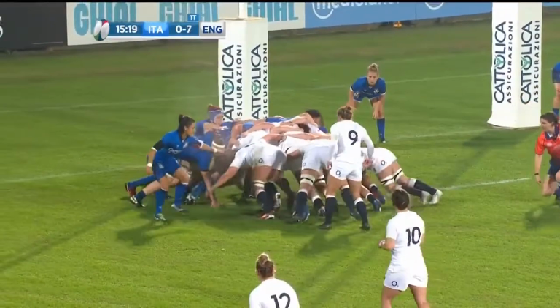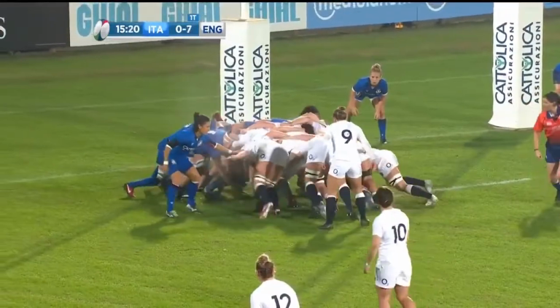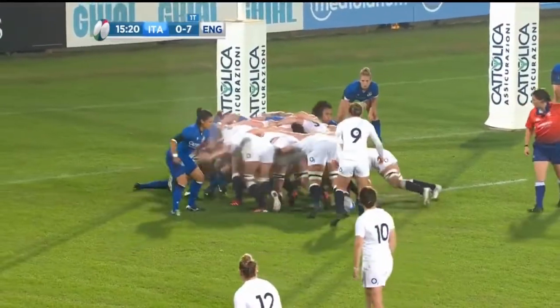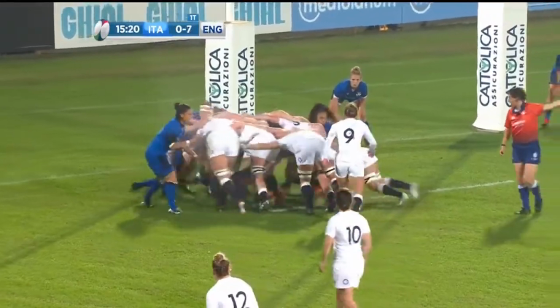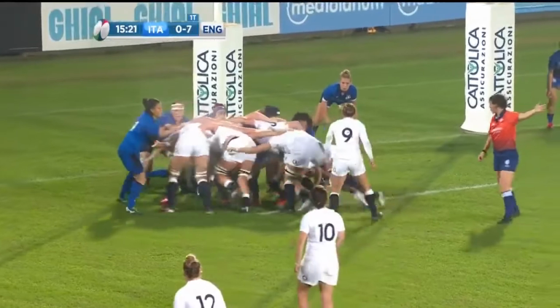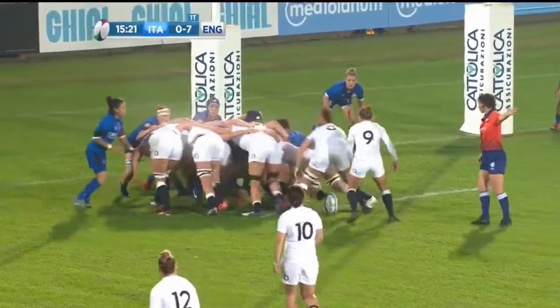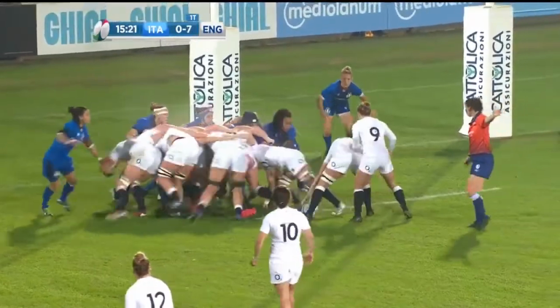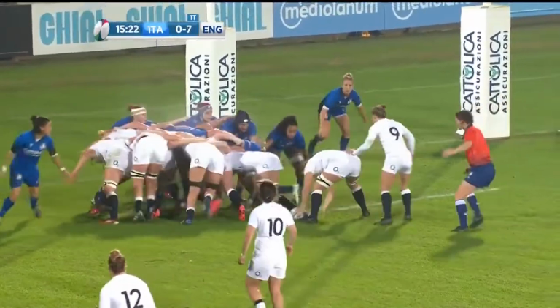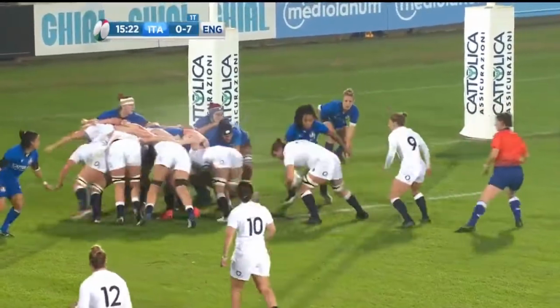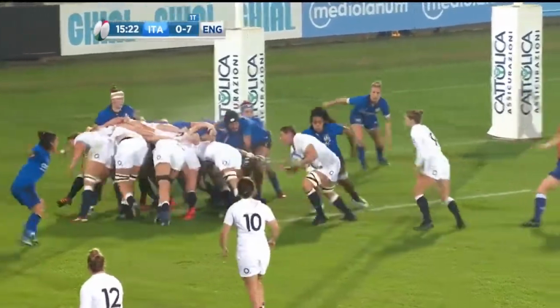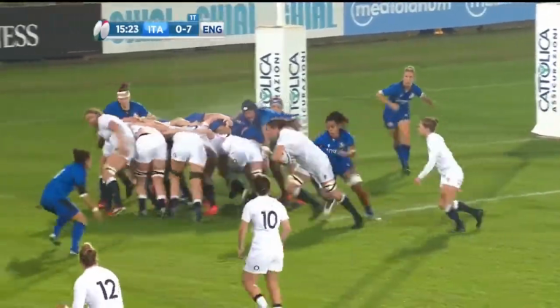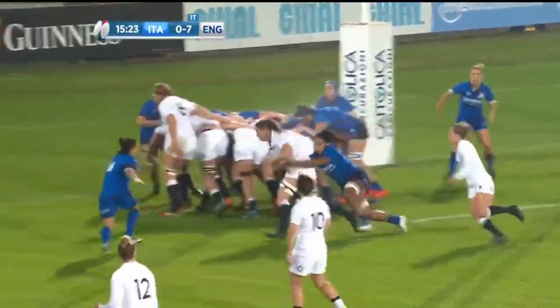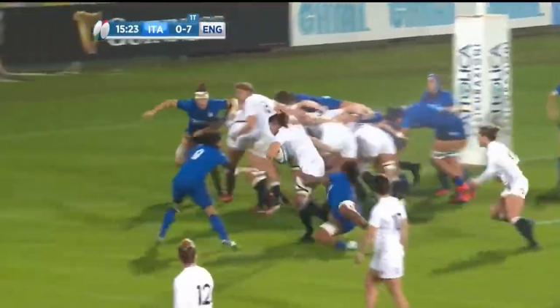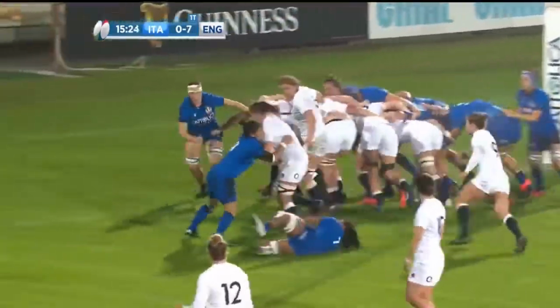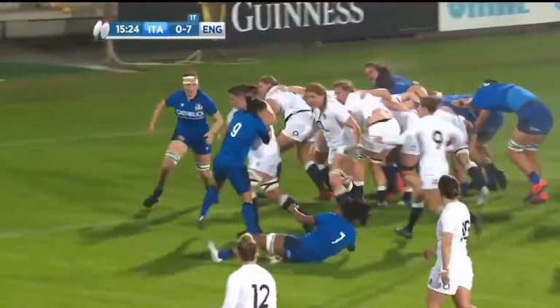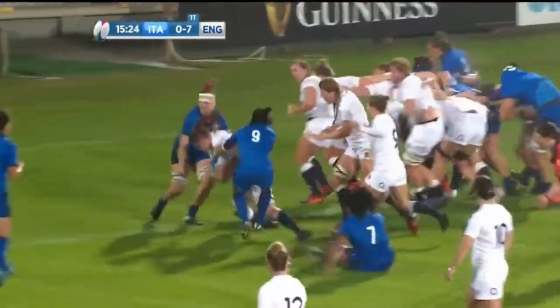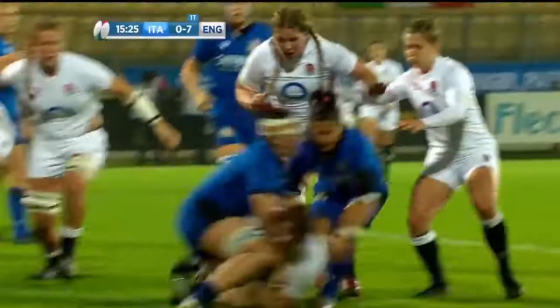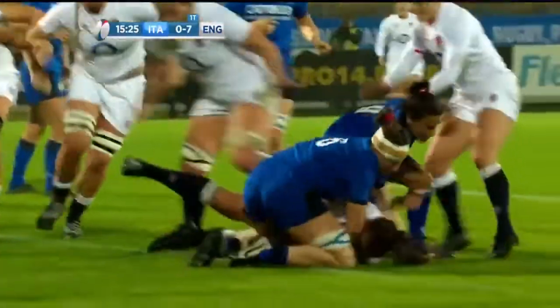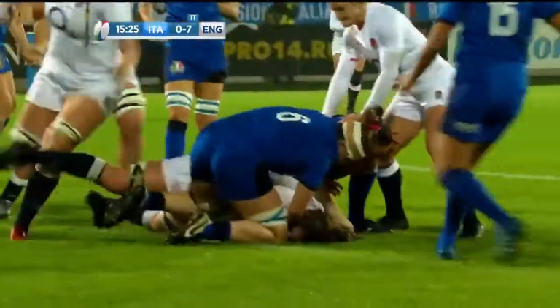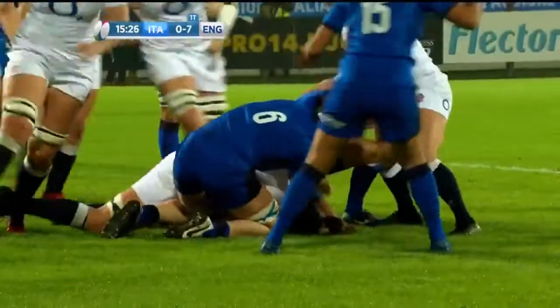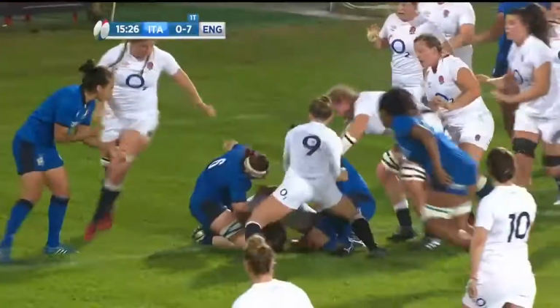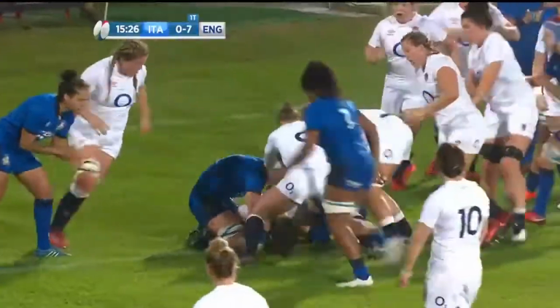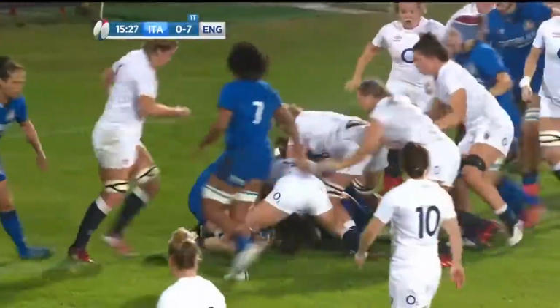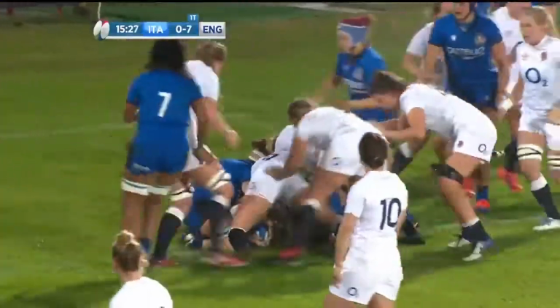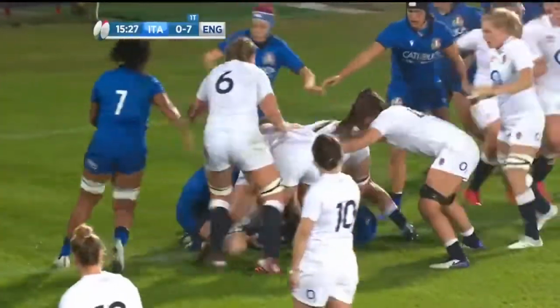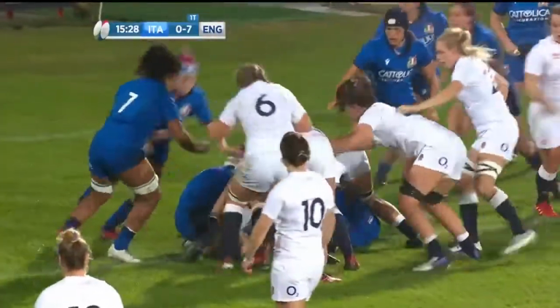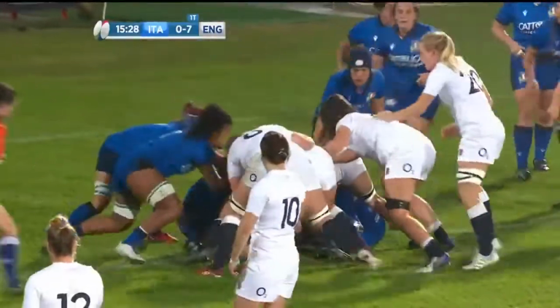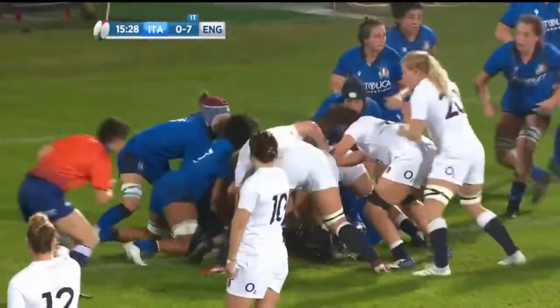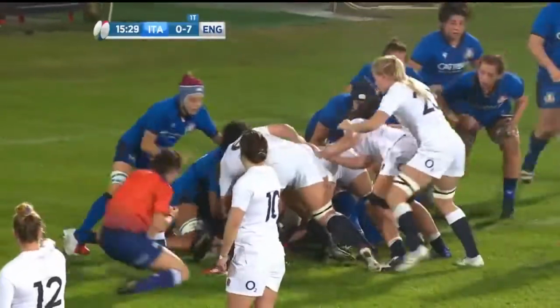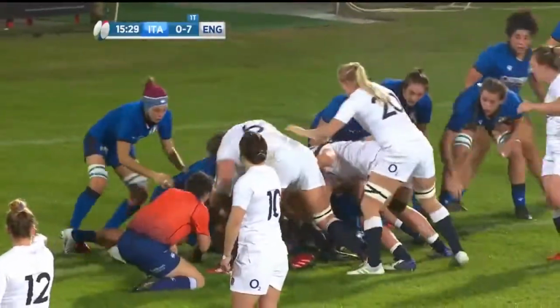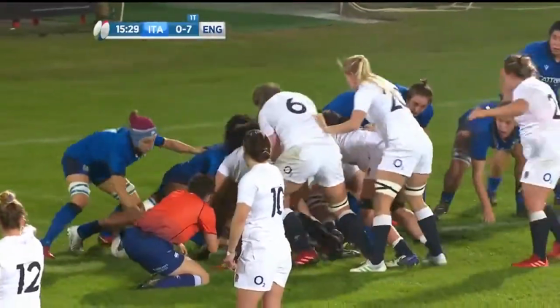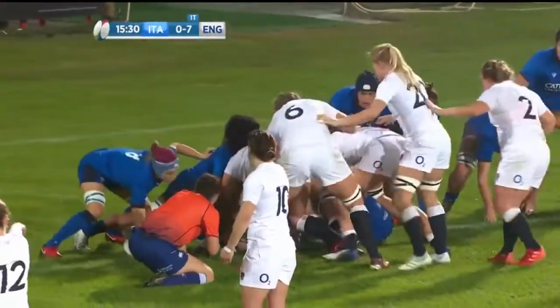Immediate advantage call means that Beckett's on a free ball here. Sarah Beckett finds forward gear. Does she find the line? No is the call.